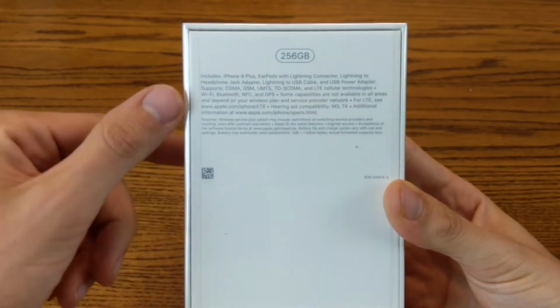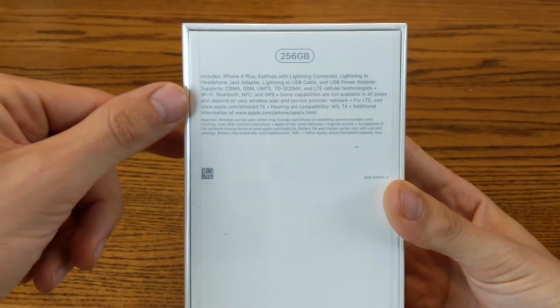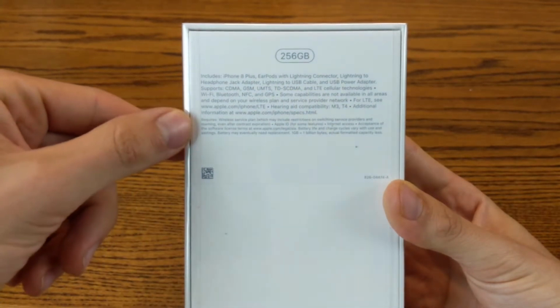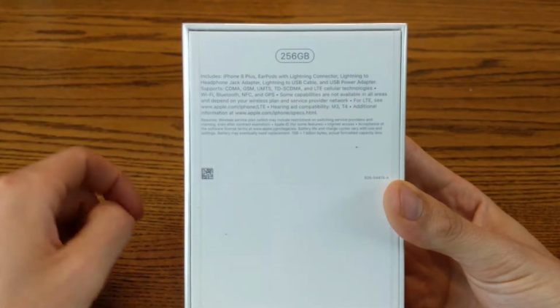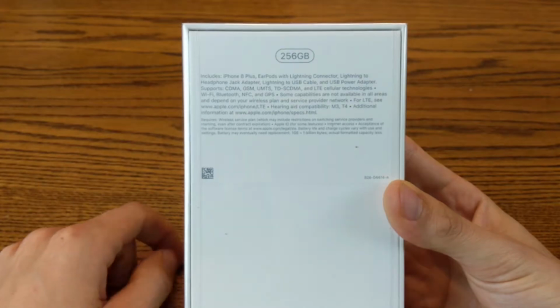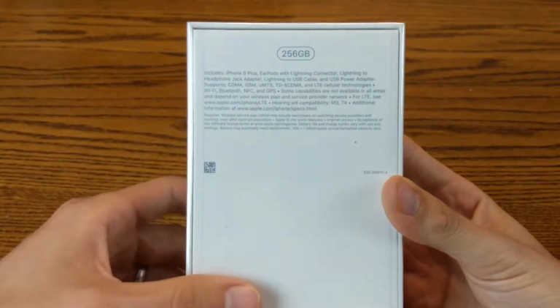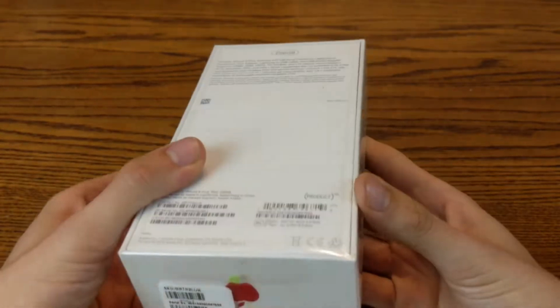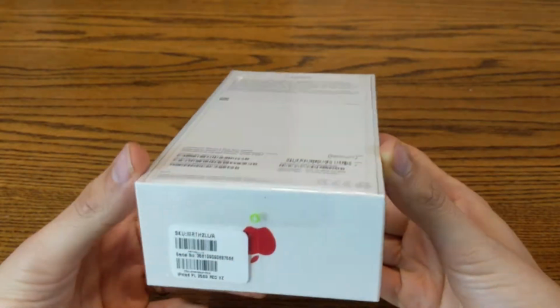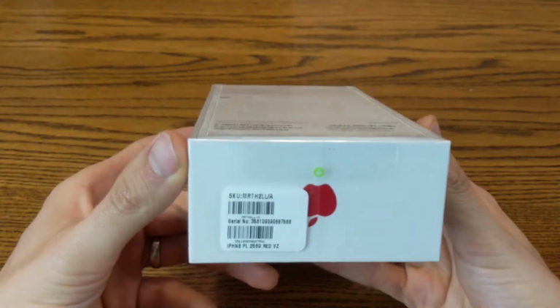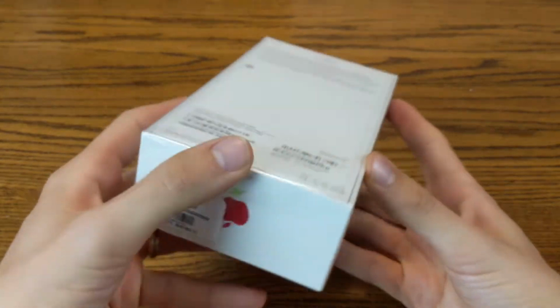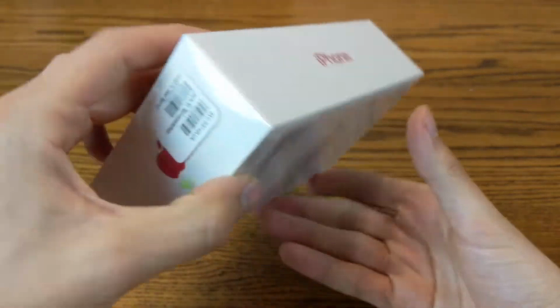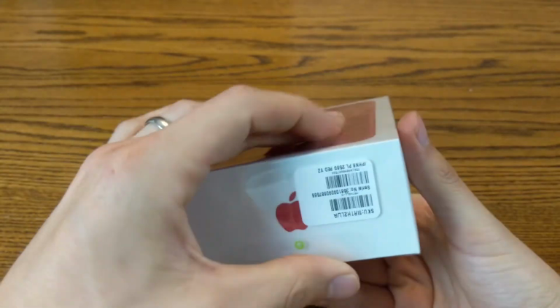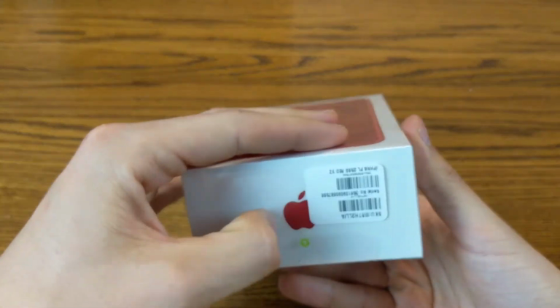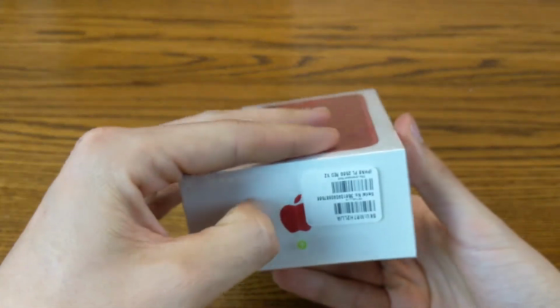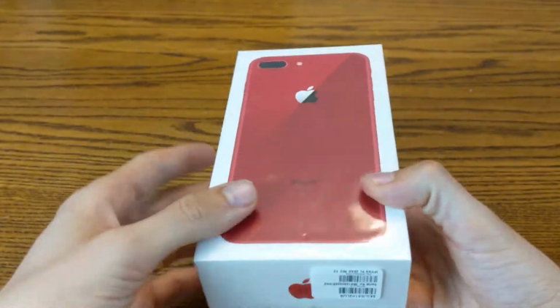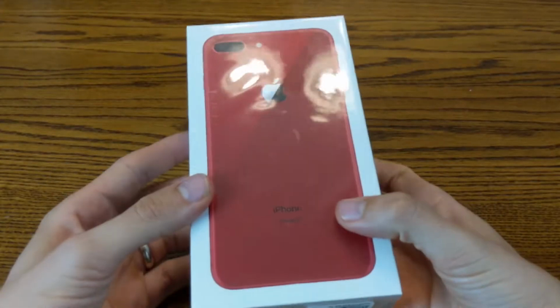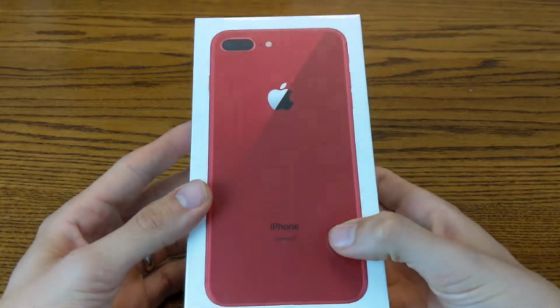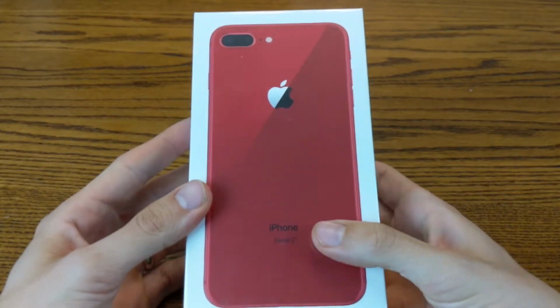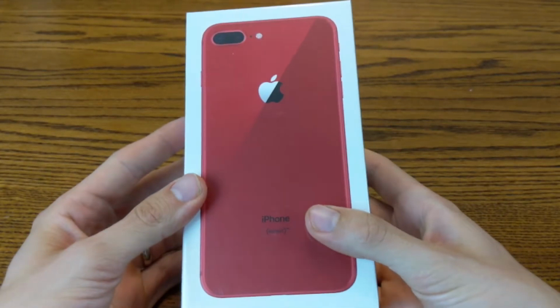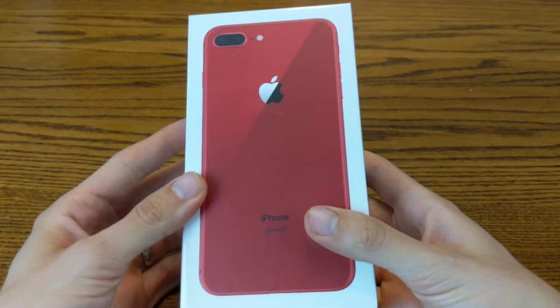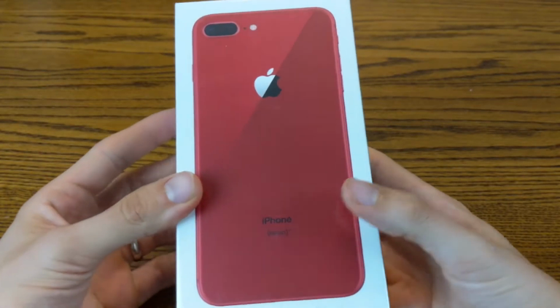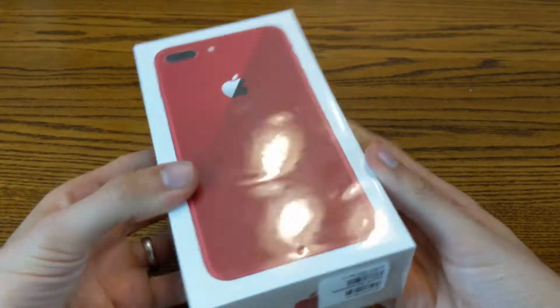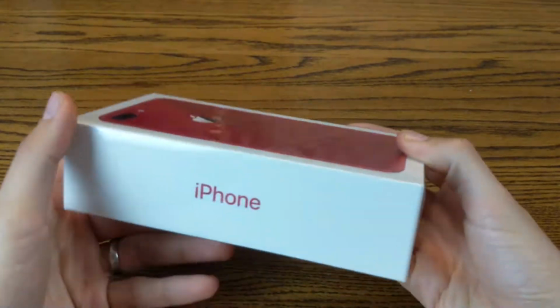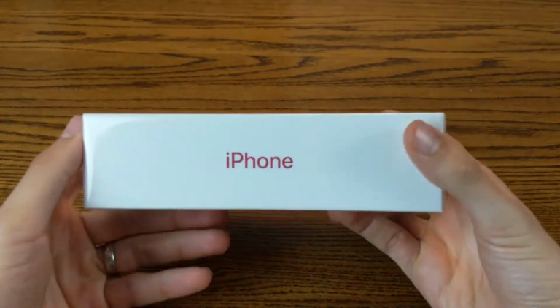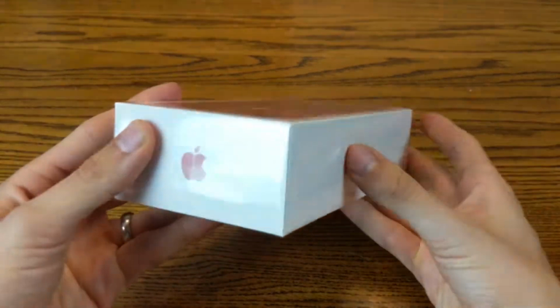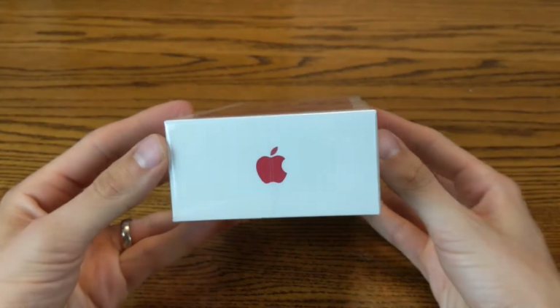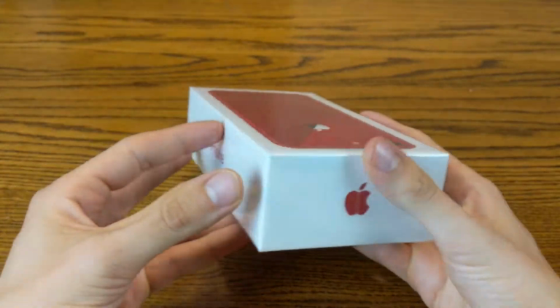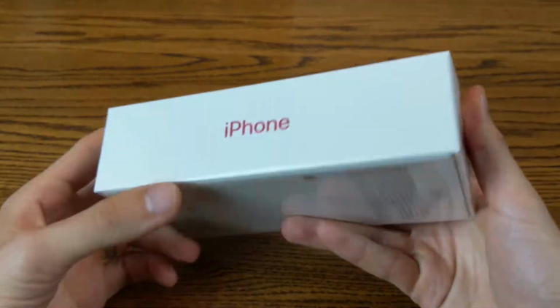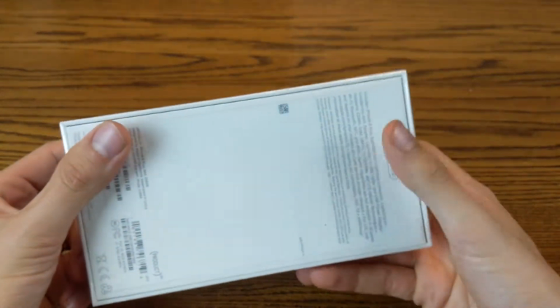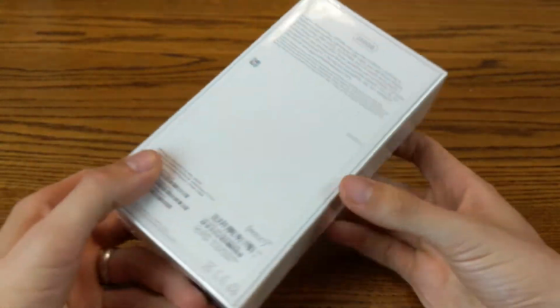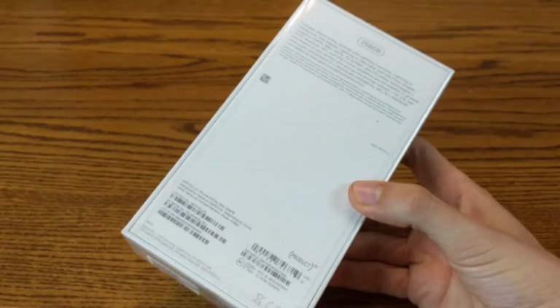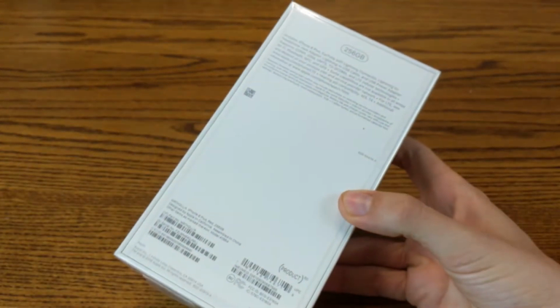It shows you all that it supports — really cool. Apple always just has great packaging. I love that the little Apple logo is even red for this special edition phone. This is what it looks like — really great packaging as always. Now we'll go ahead and open it up.